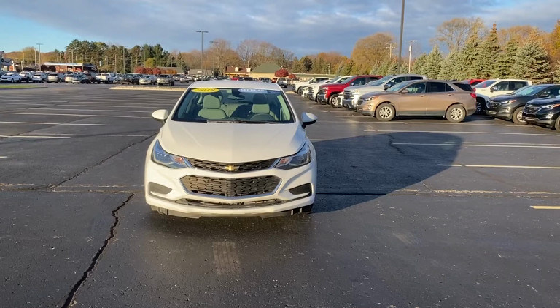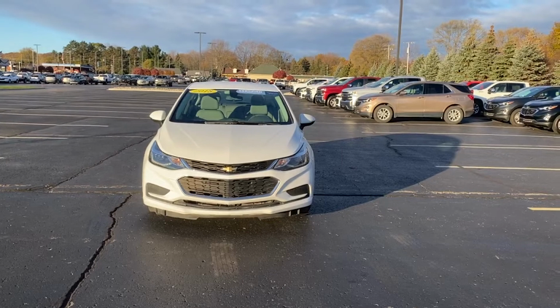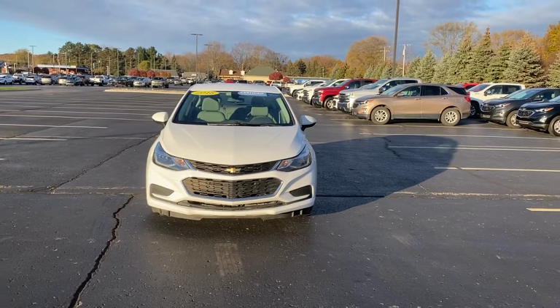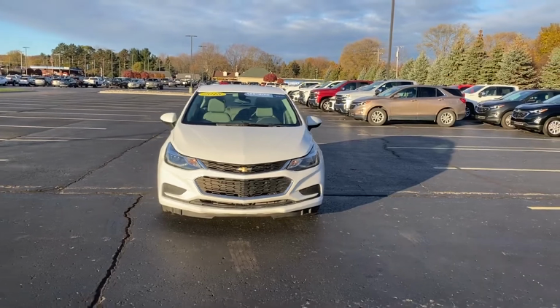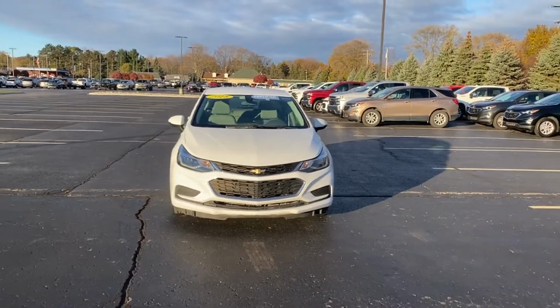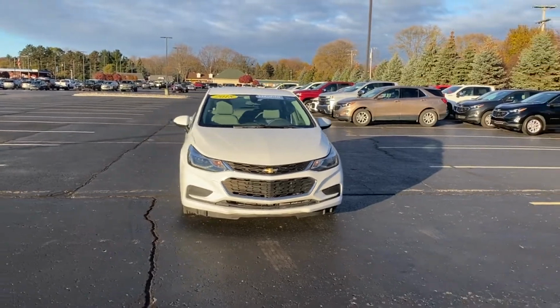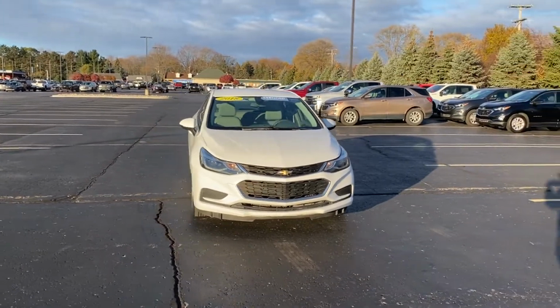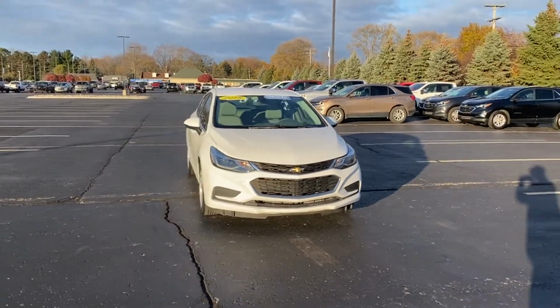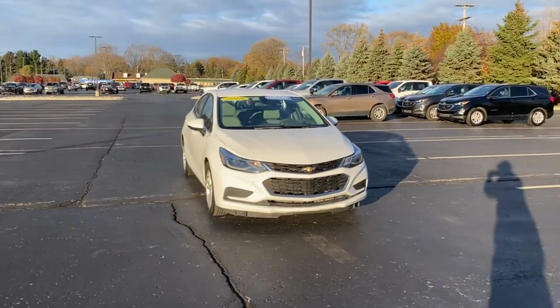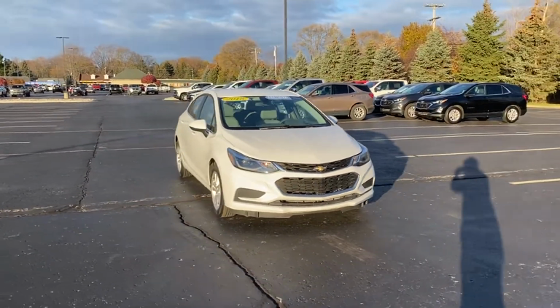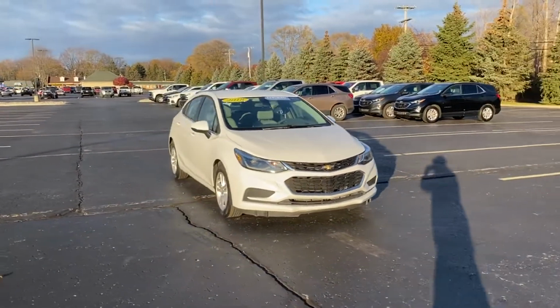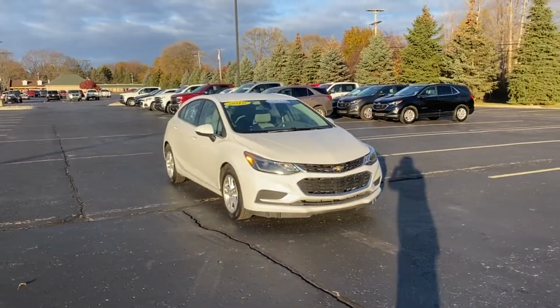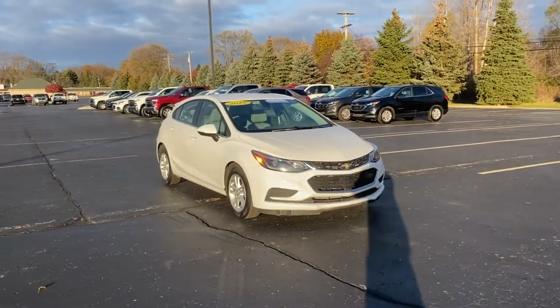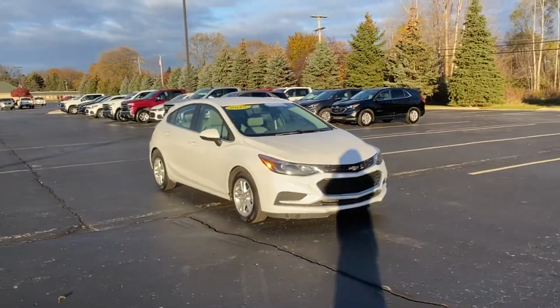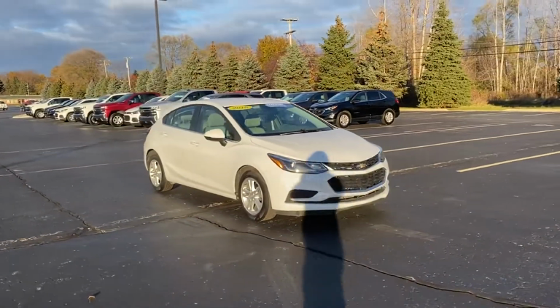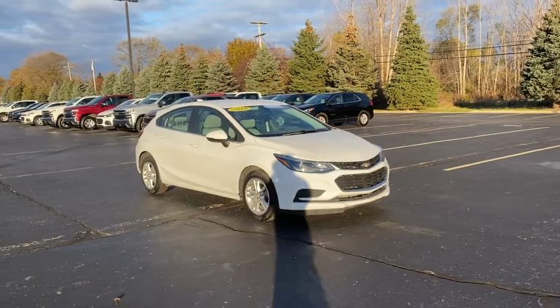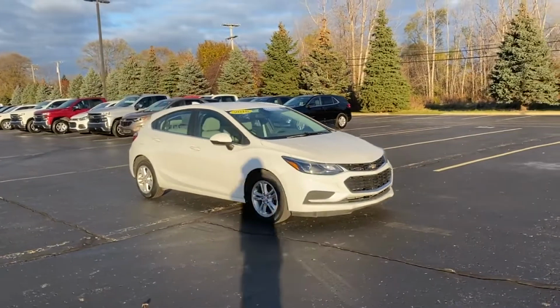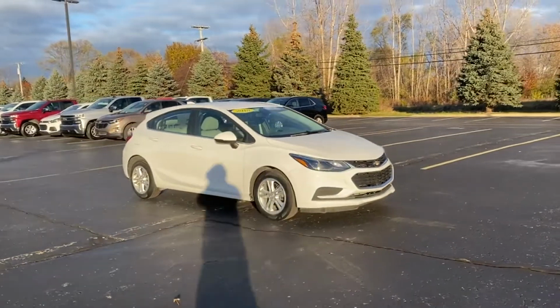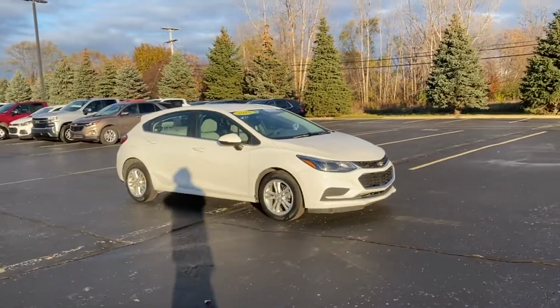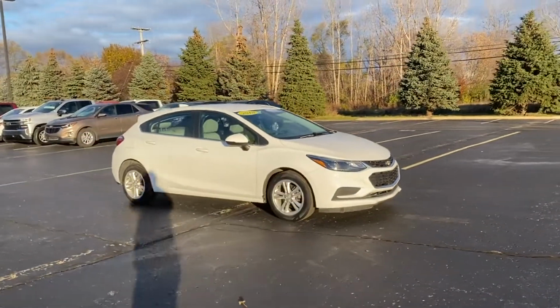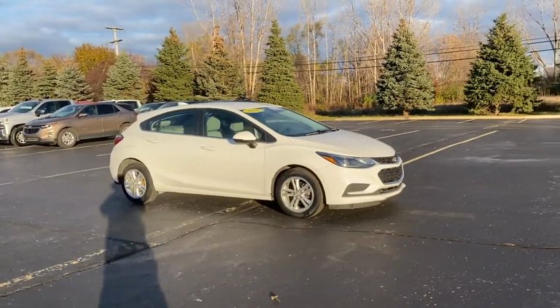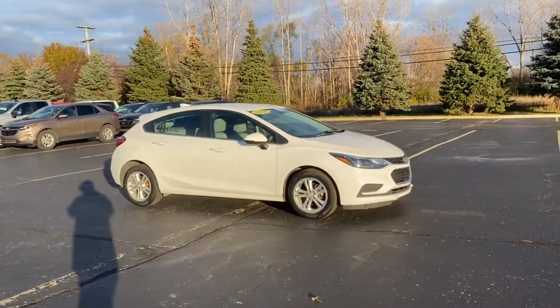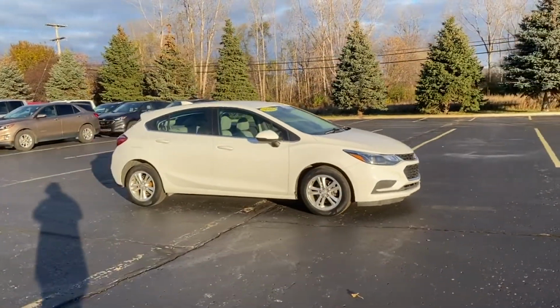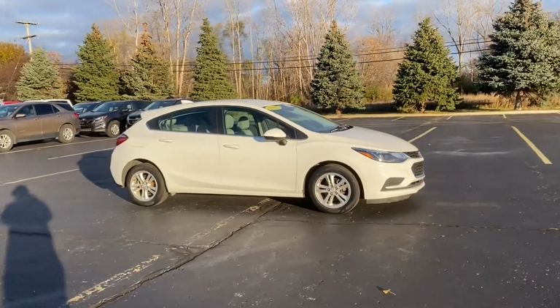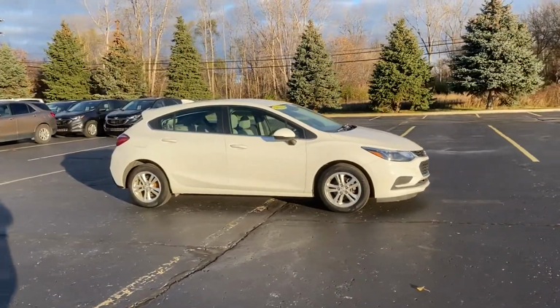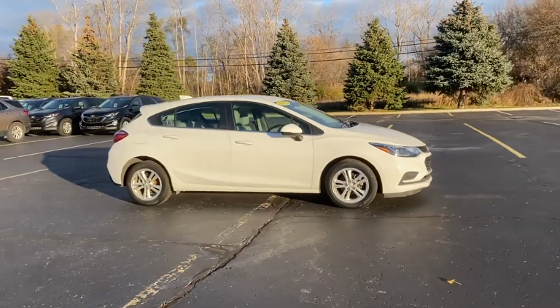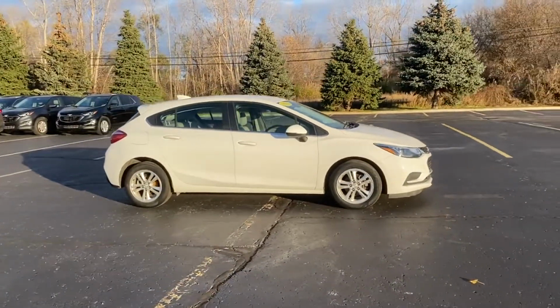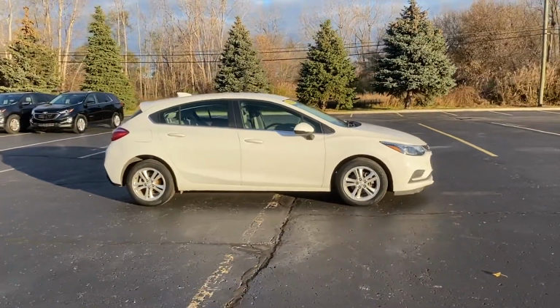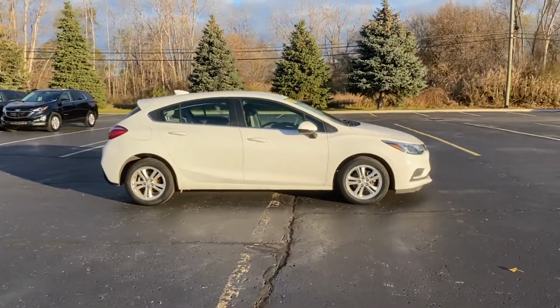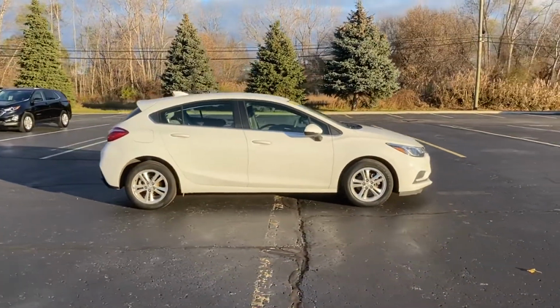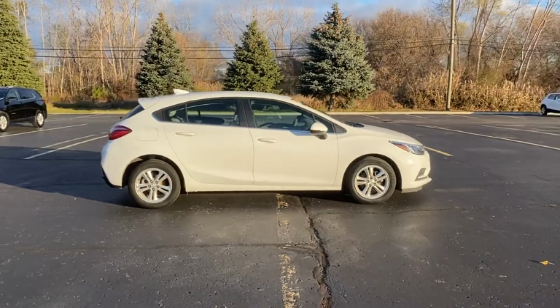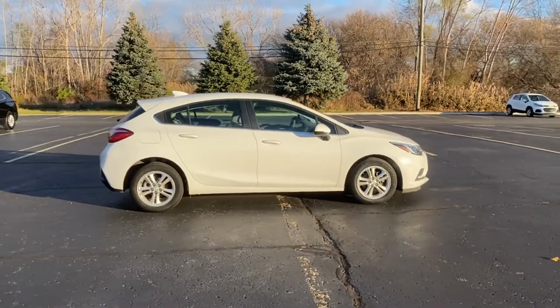2018 Chevrolet Cruze, with less than 39,000 miles on the odometer. This sedan combines safety and comfort with style and performance.